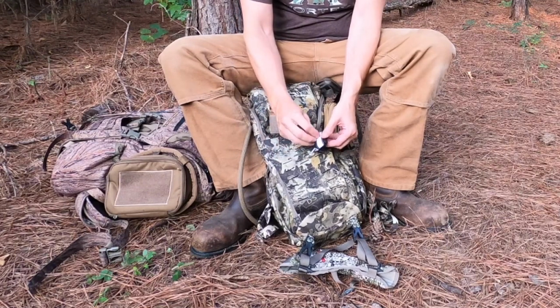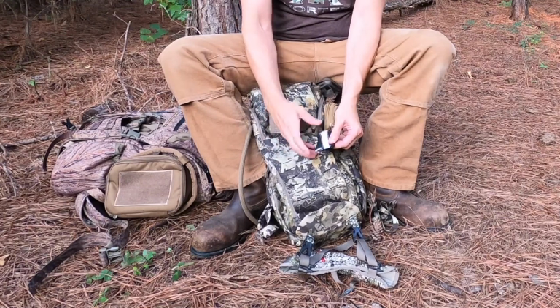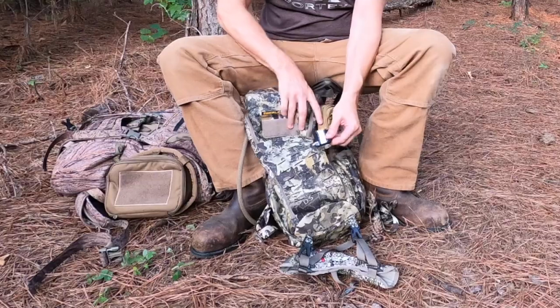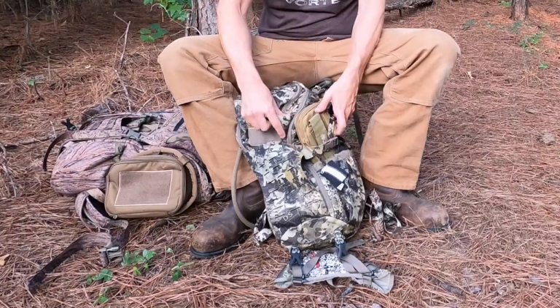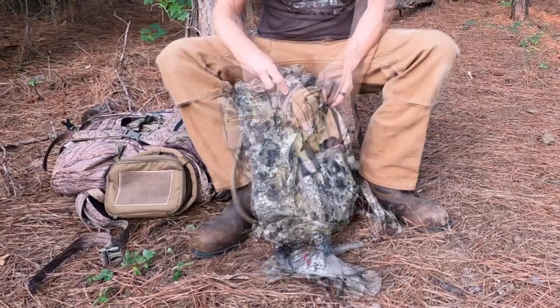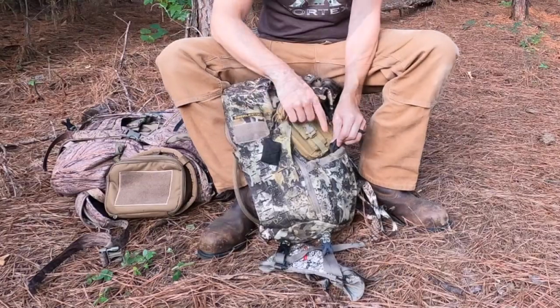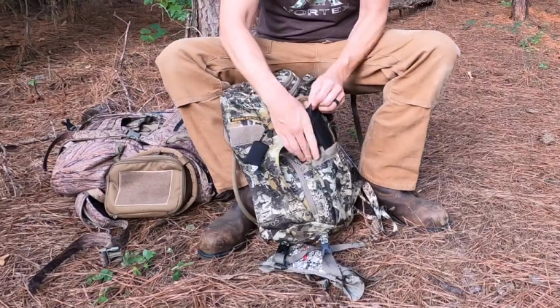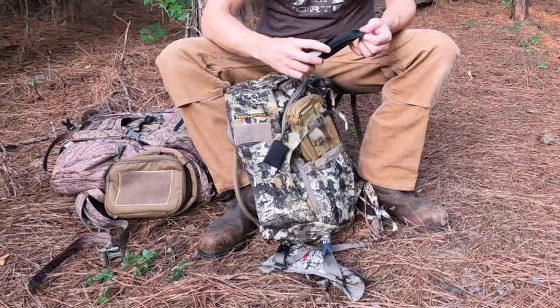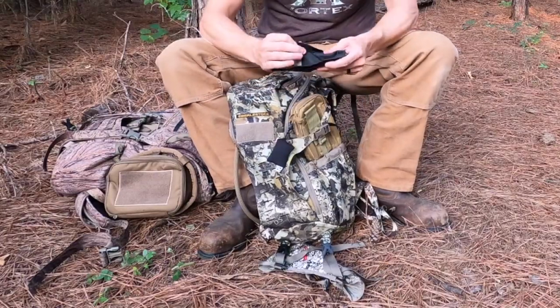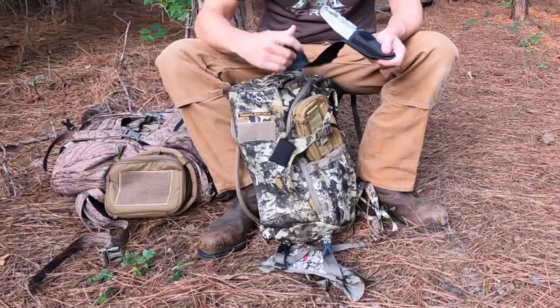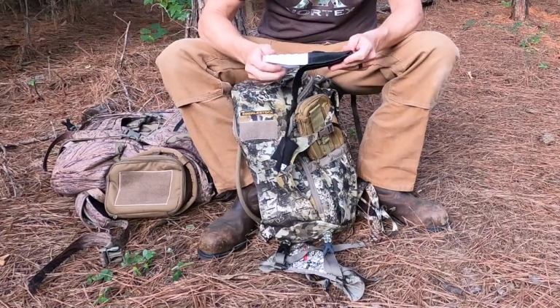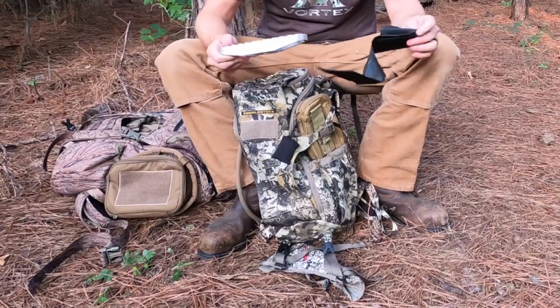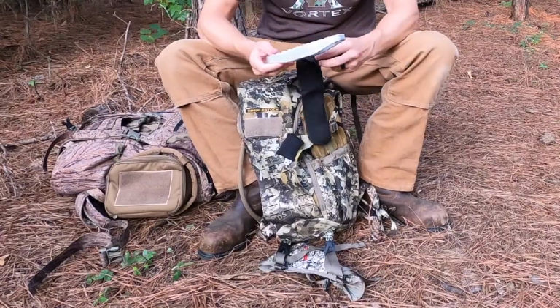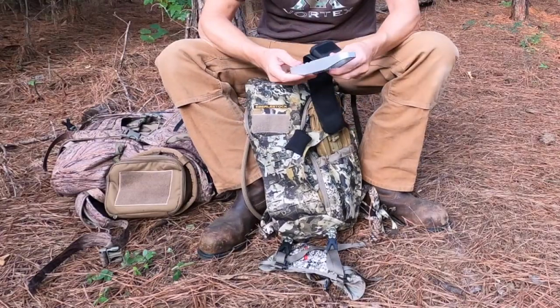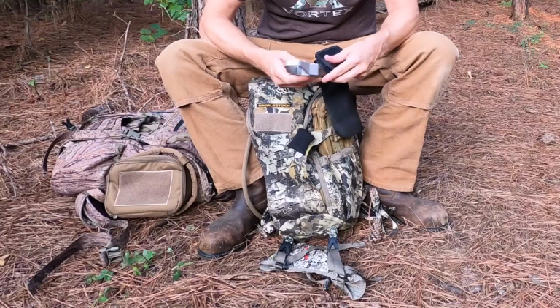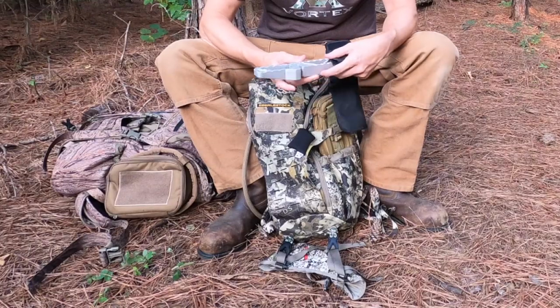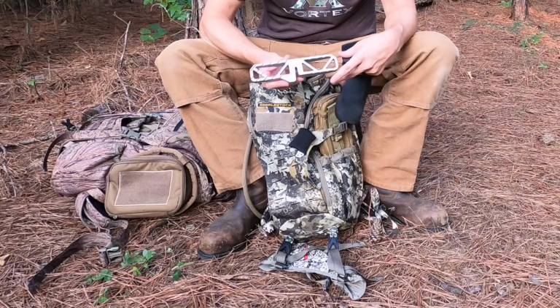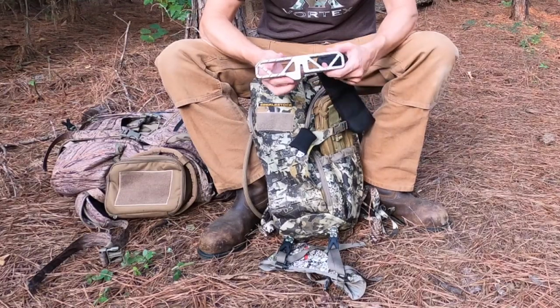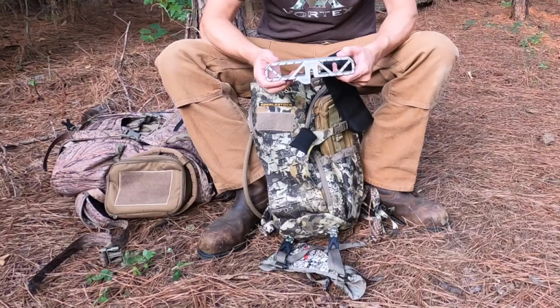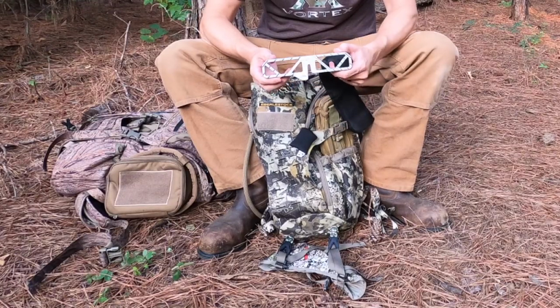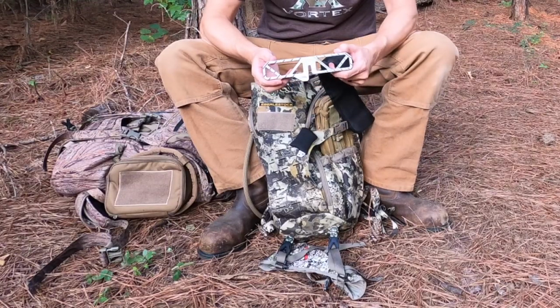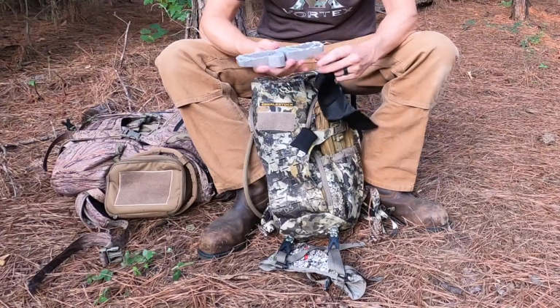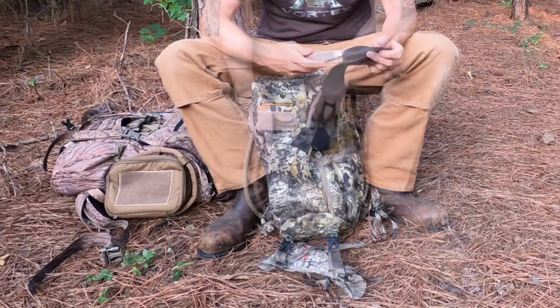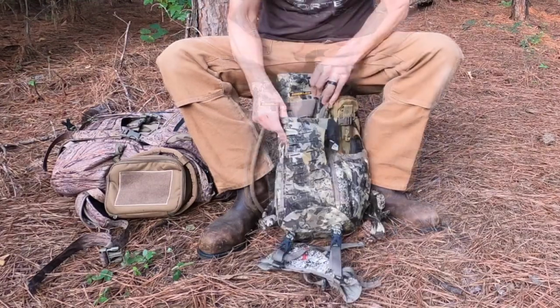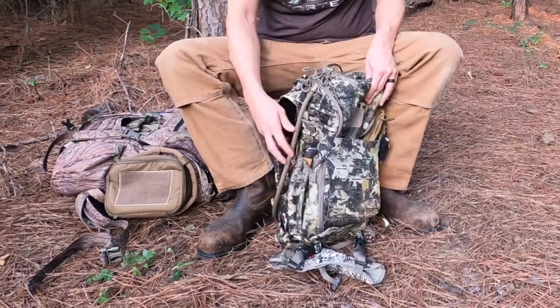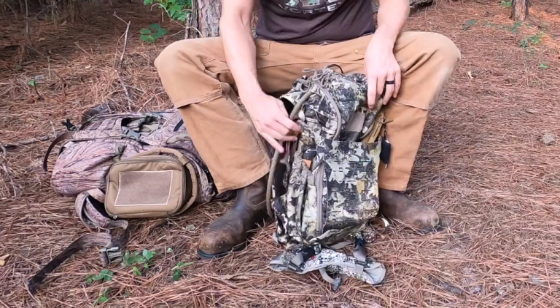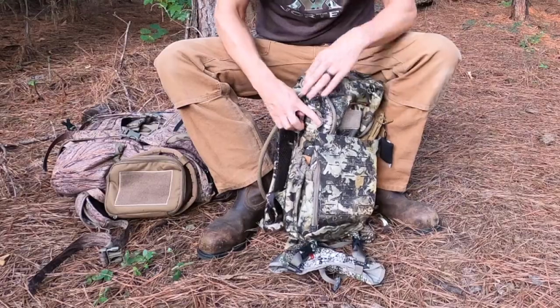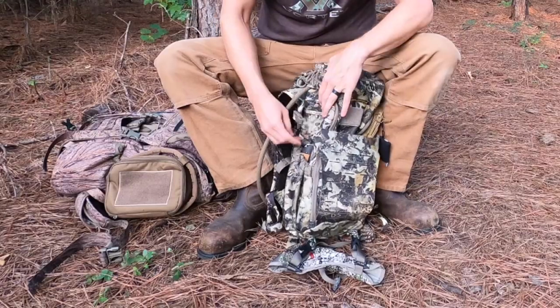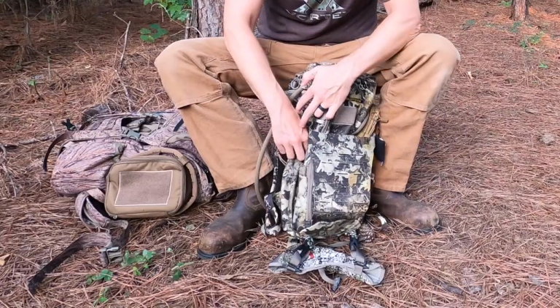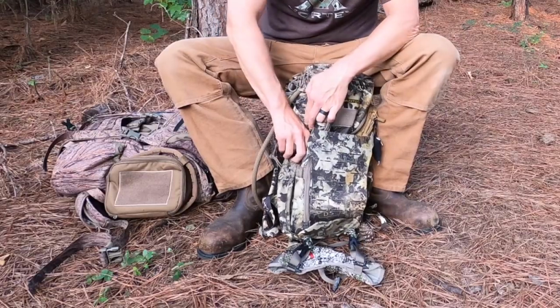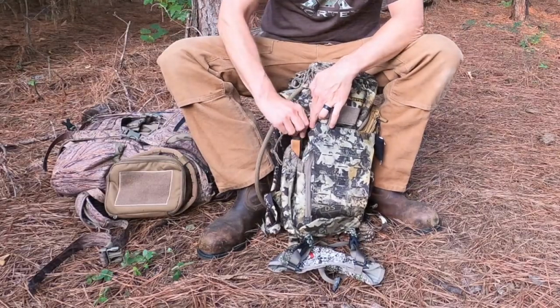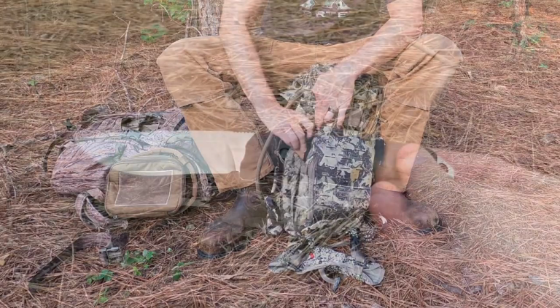I always have this little pouch — it's a Kalo ring pouch full of milkweed that I use as a wind indicator. I also always carry this T-post step. If you've ever hunted public land and you run into a fence in the middle of the property, this is very helpful for getting over it.